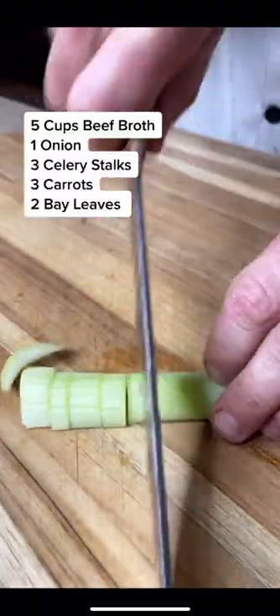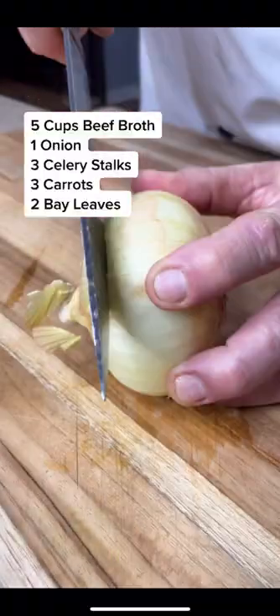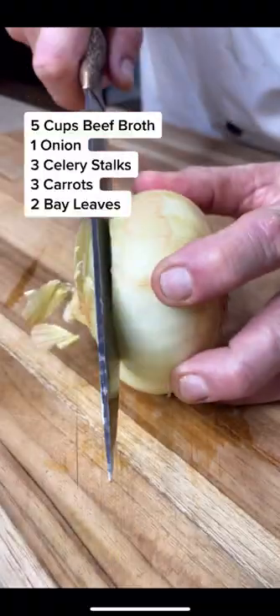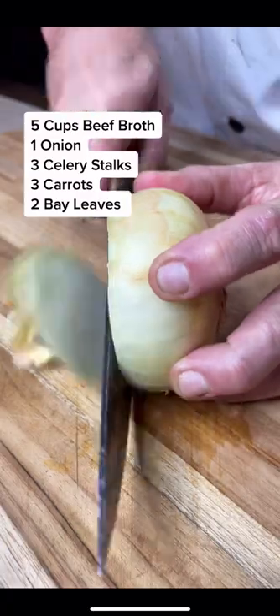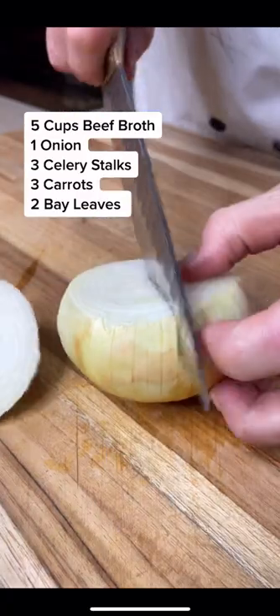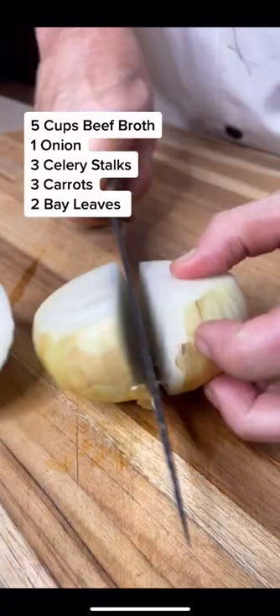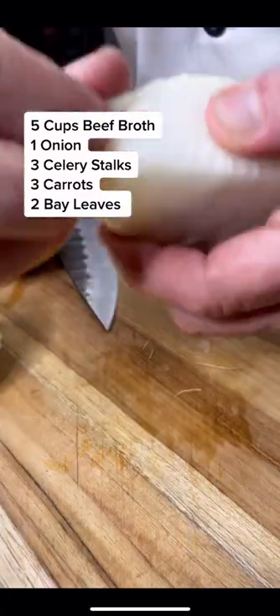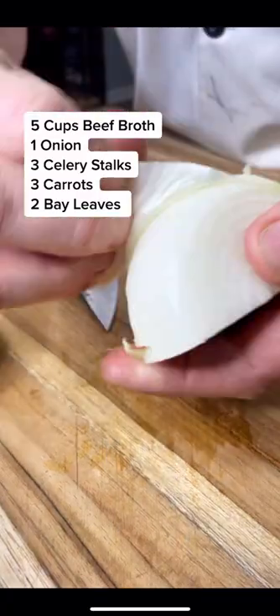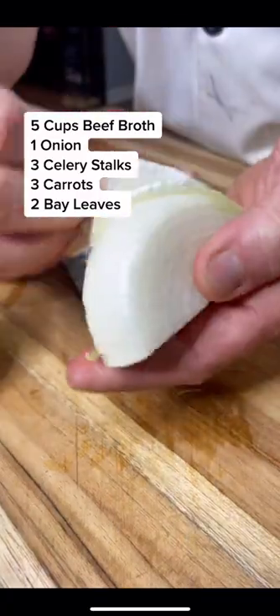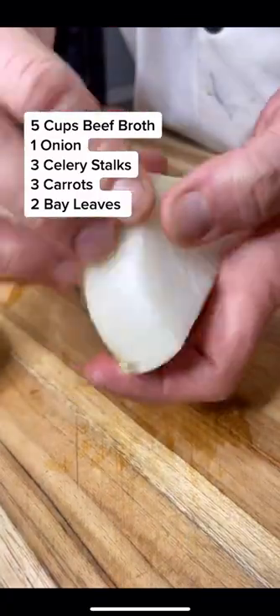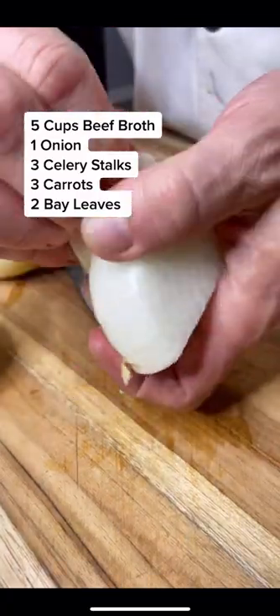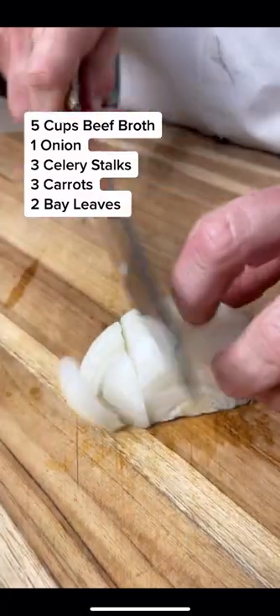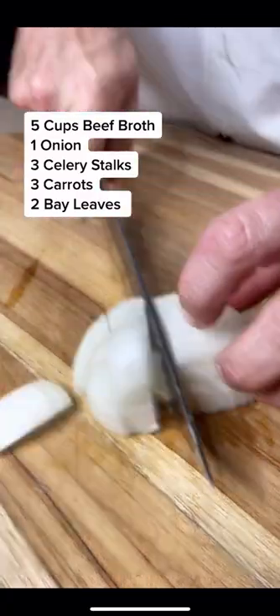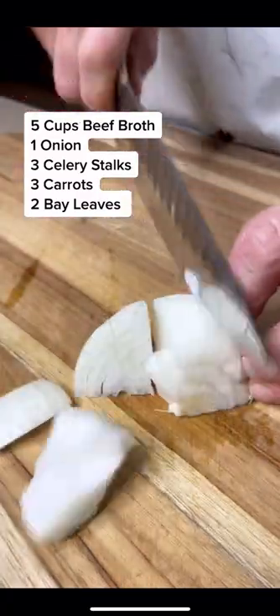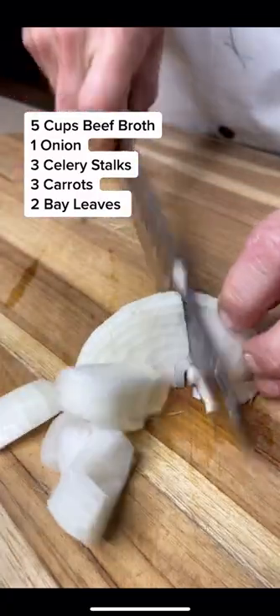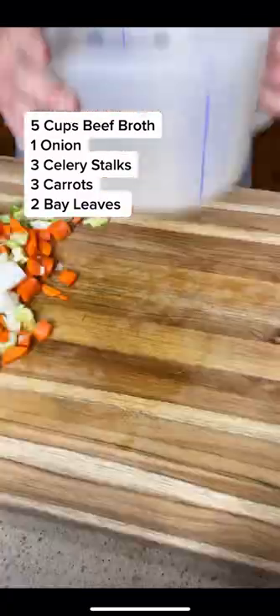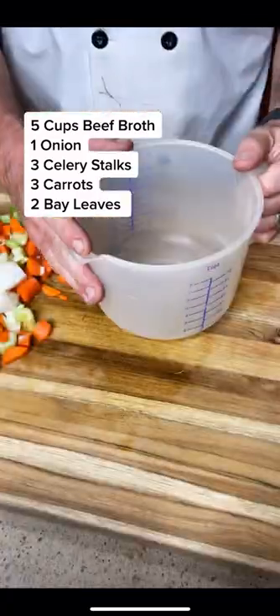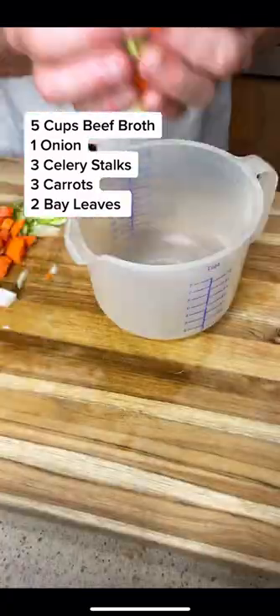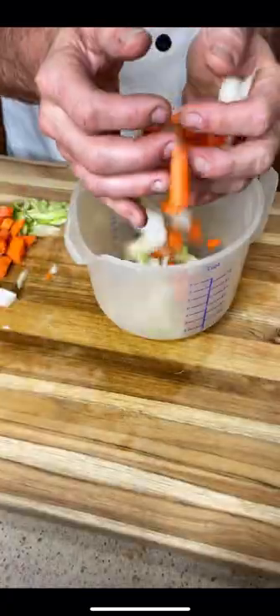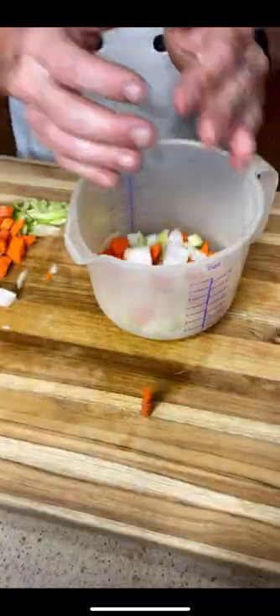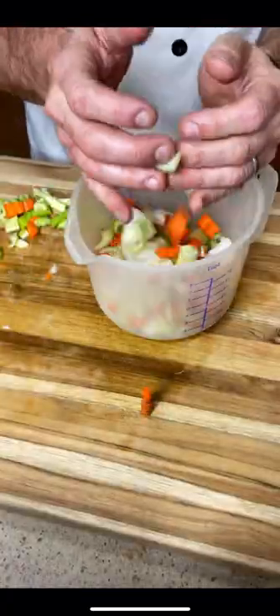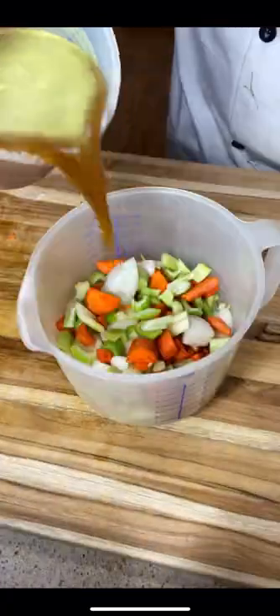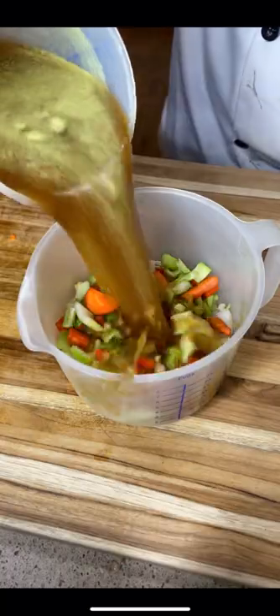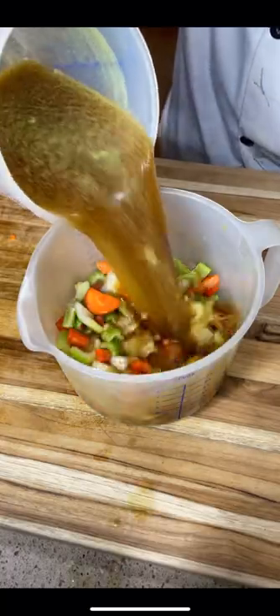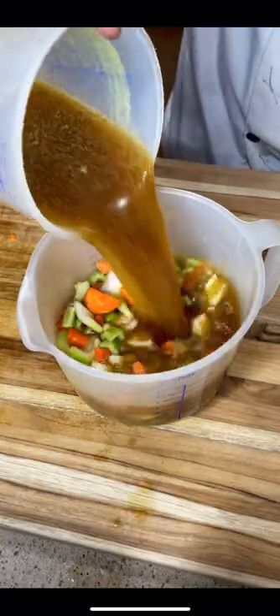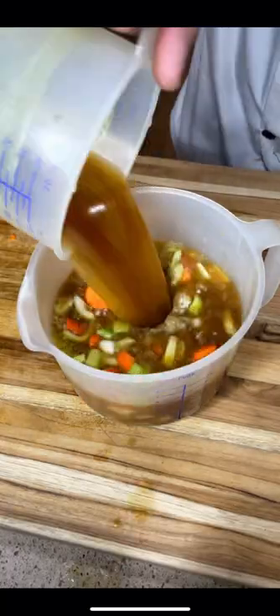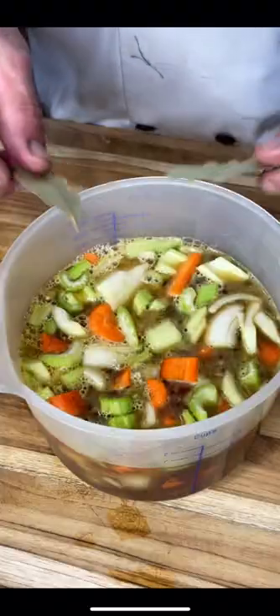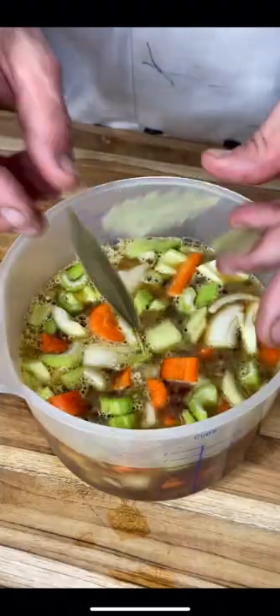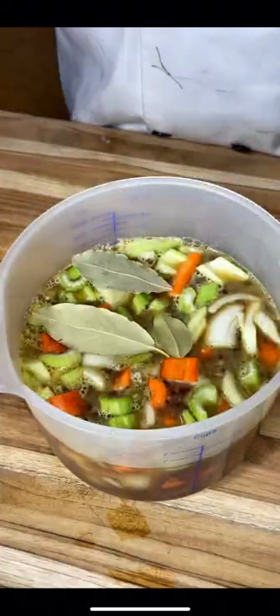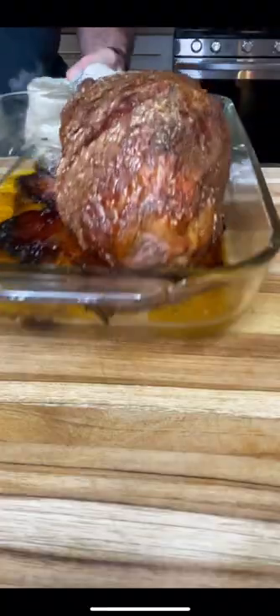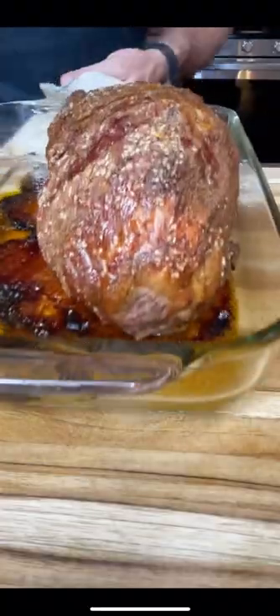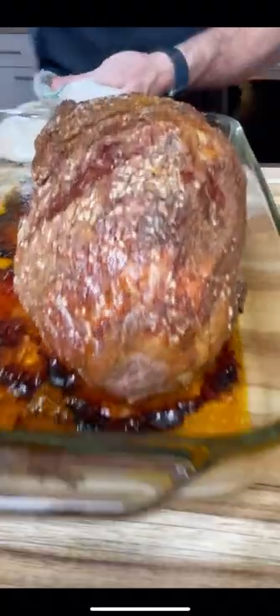Cut up some carrots, celery, and onion. Place those in a measuring cup and then we're going to add five cups of beef stock. Add in some bay leaf.